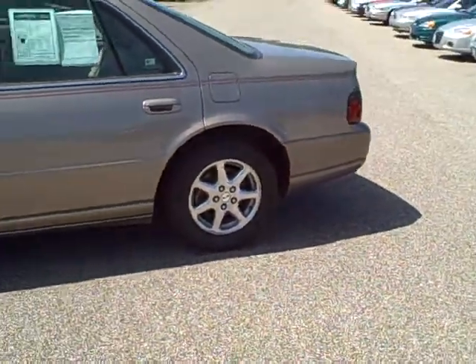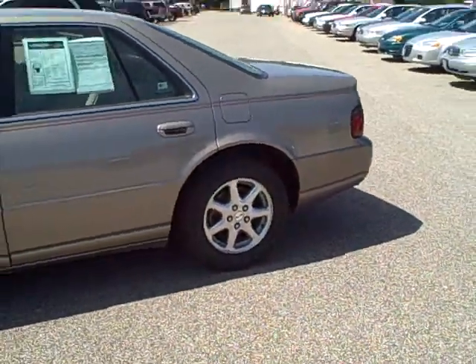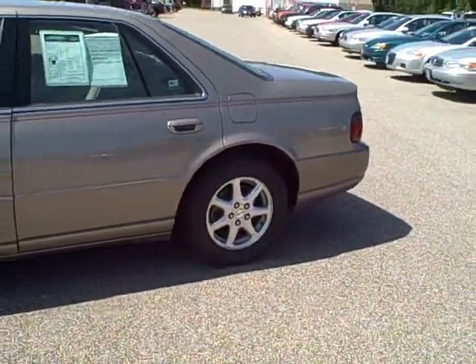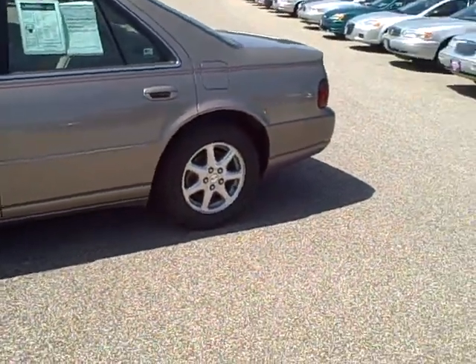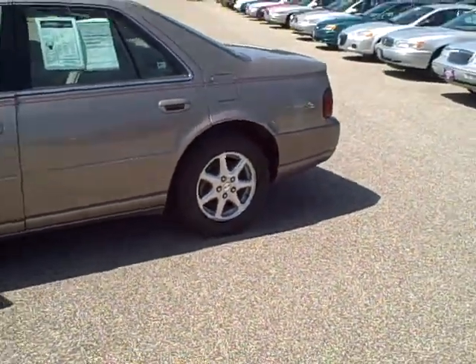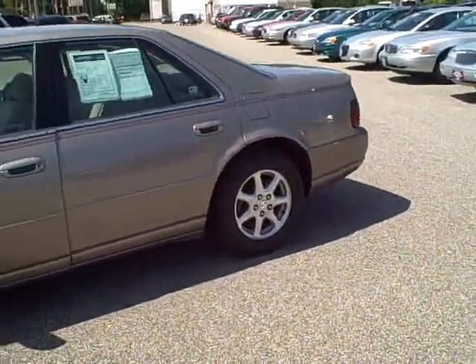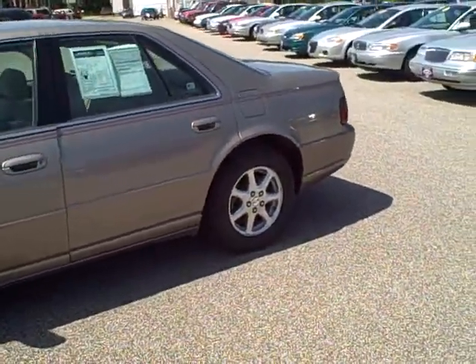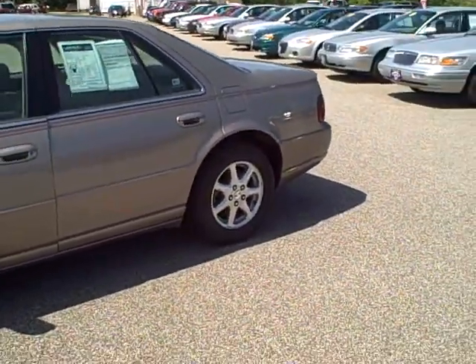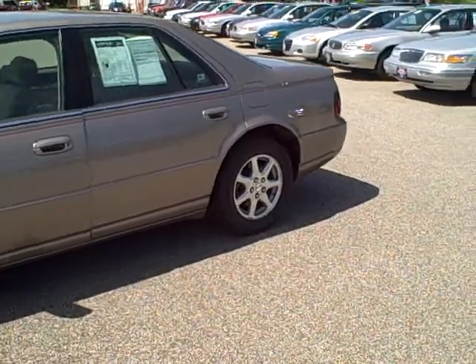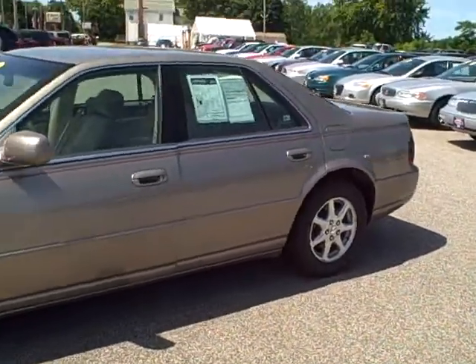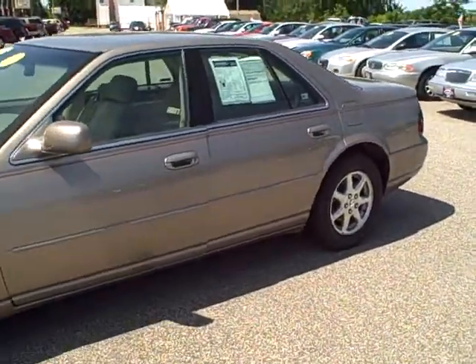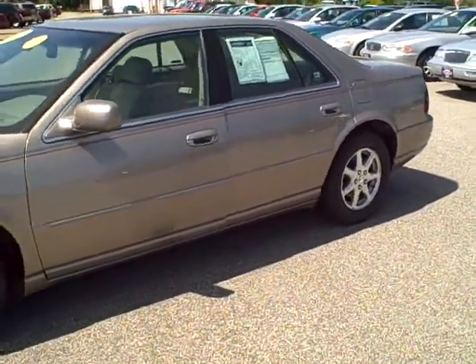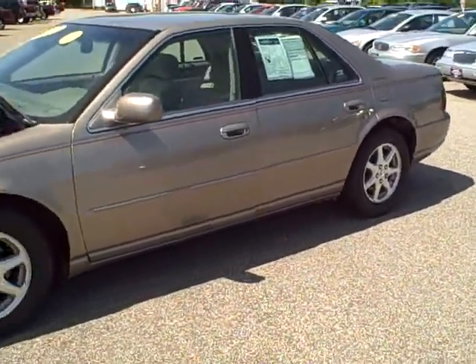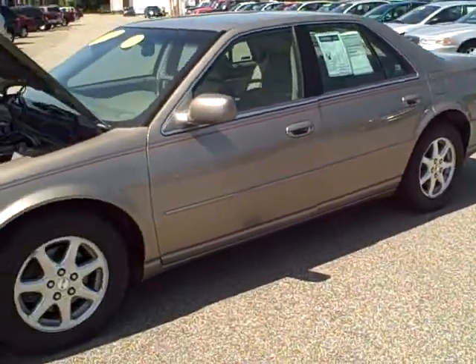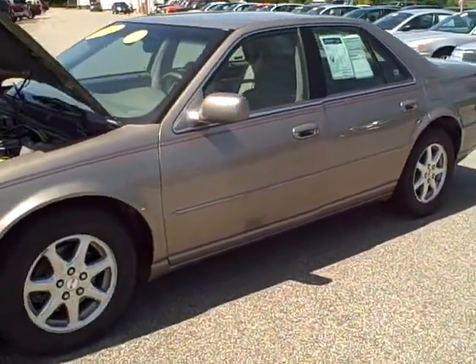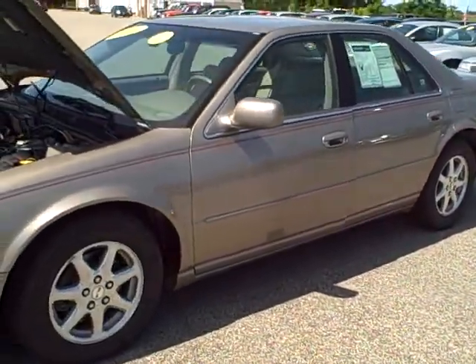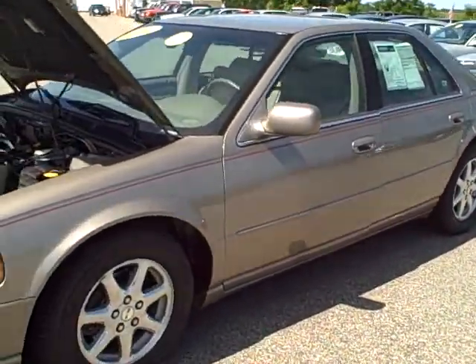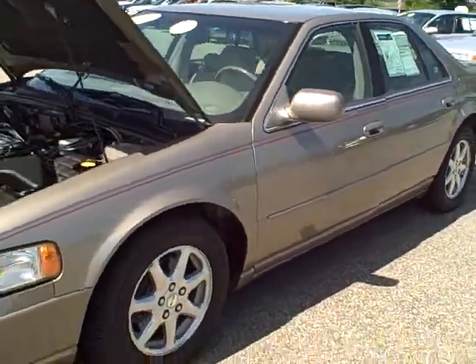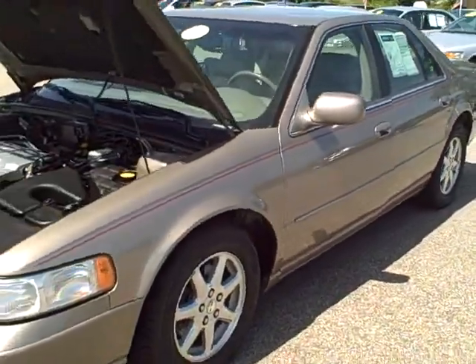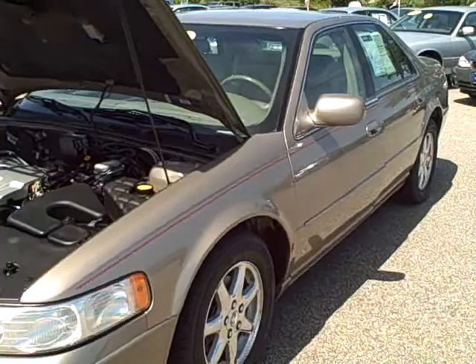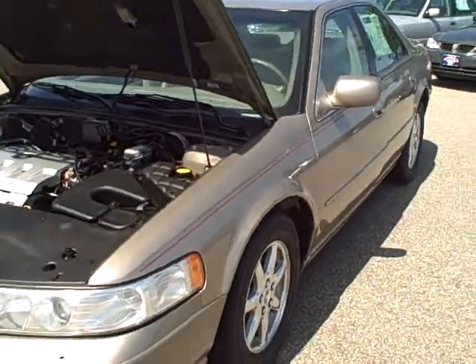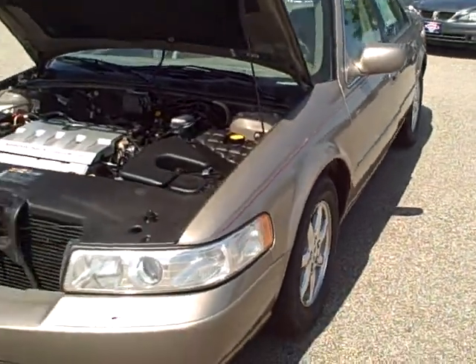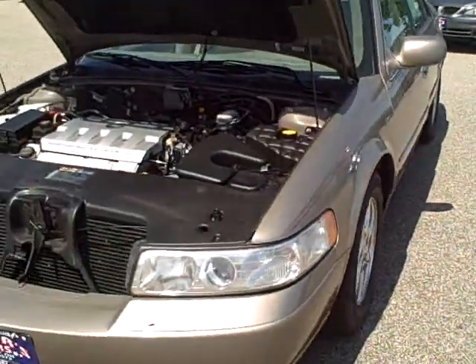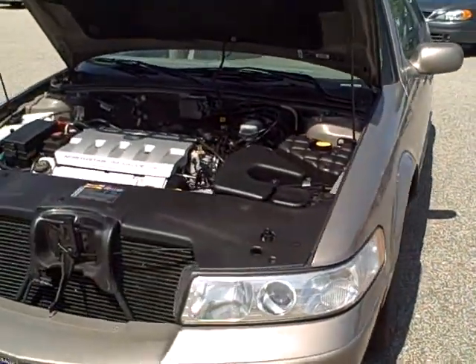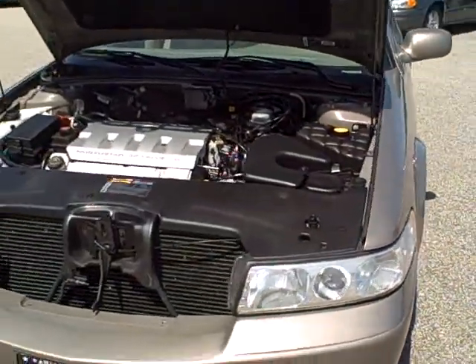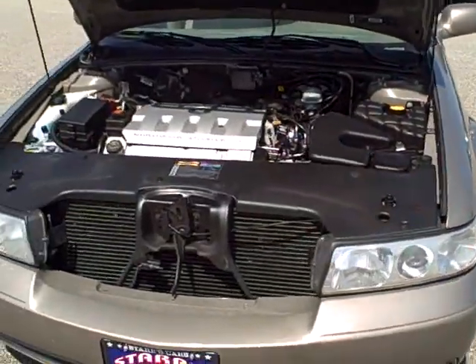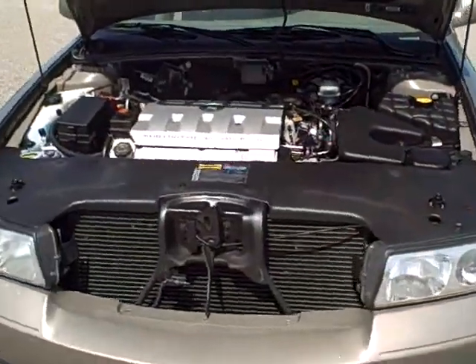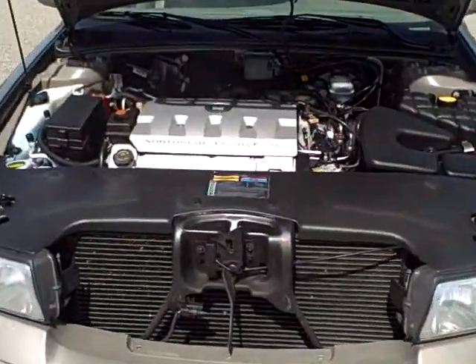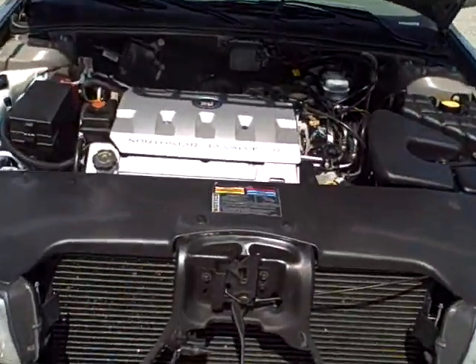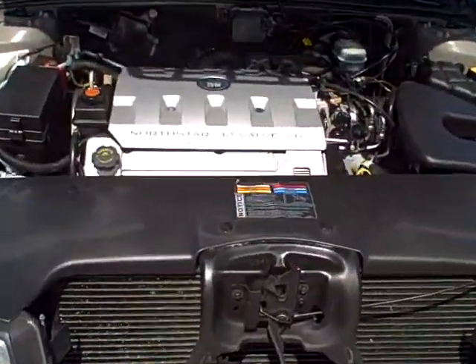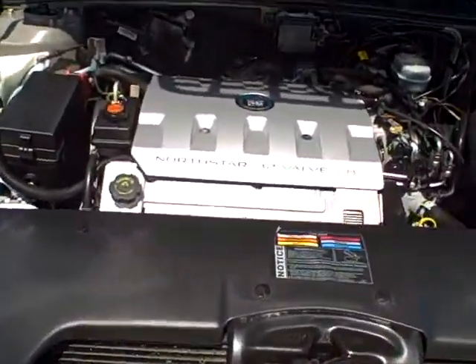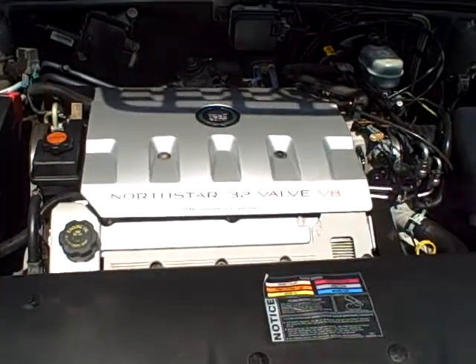It's got the chrome wheels. Four Nexen tires all the way around. Very clean, very sharp. North Star engine — as you can see under the hood, just spotless.